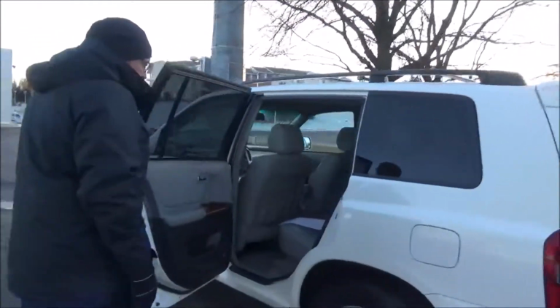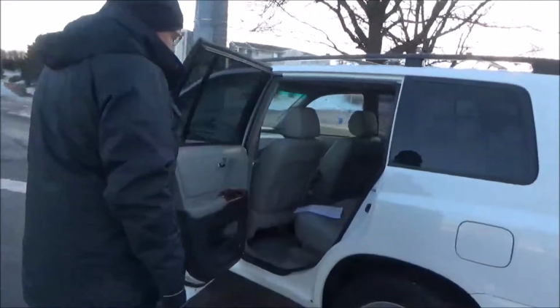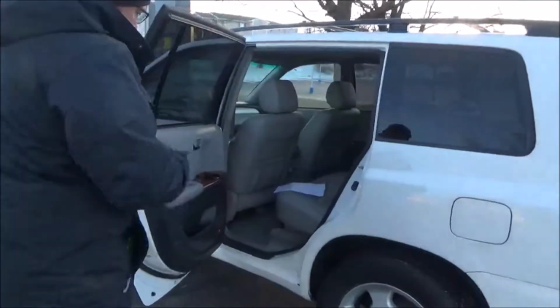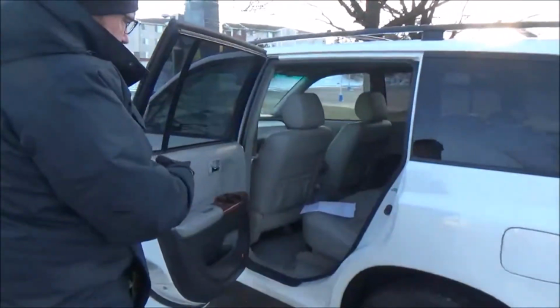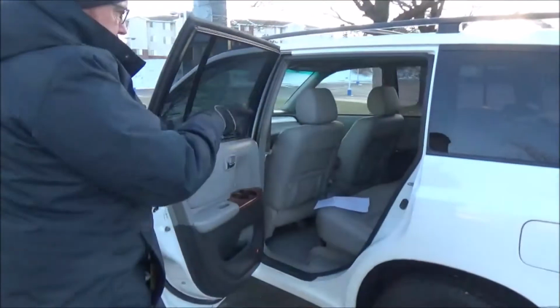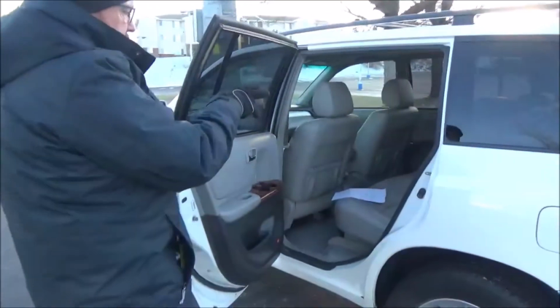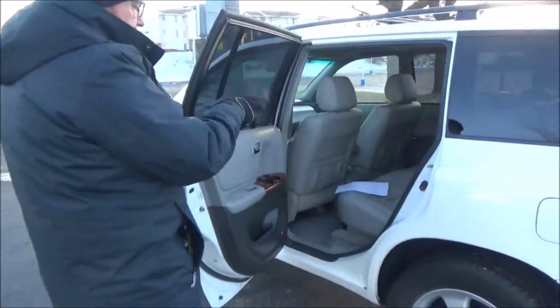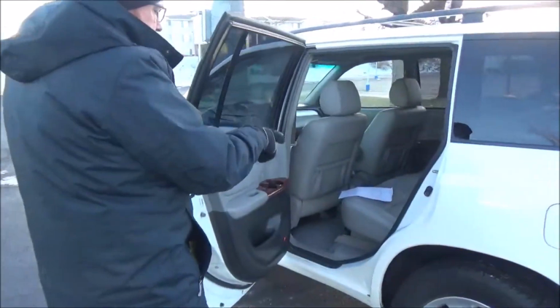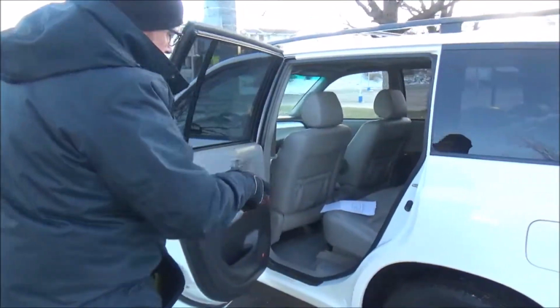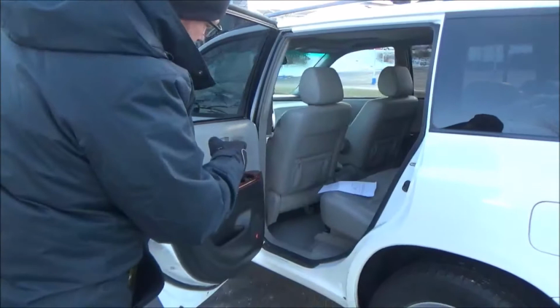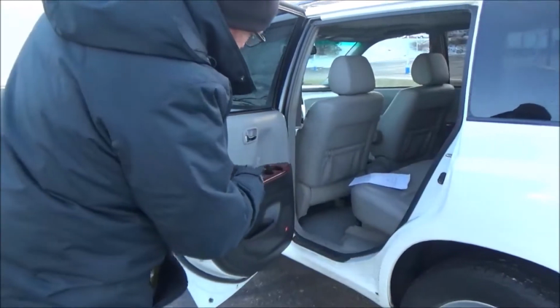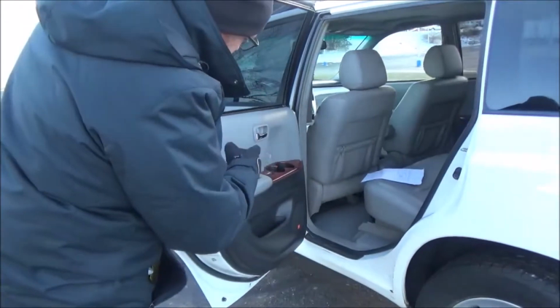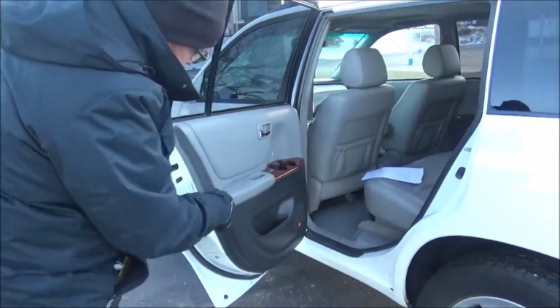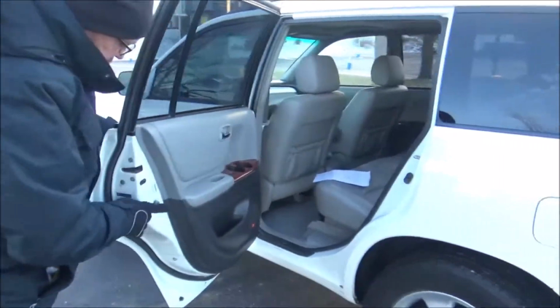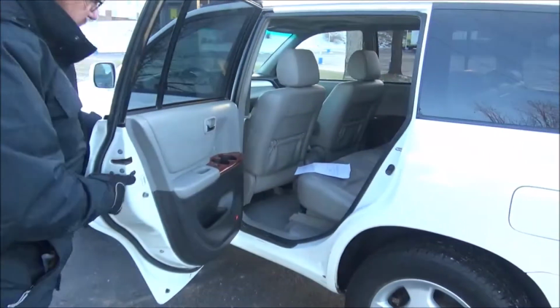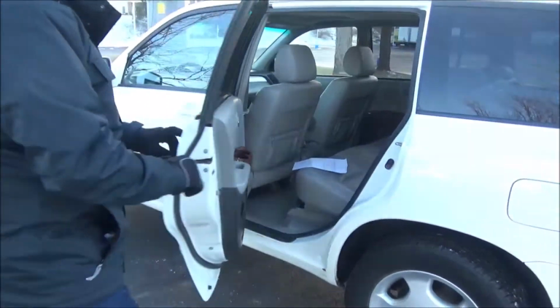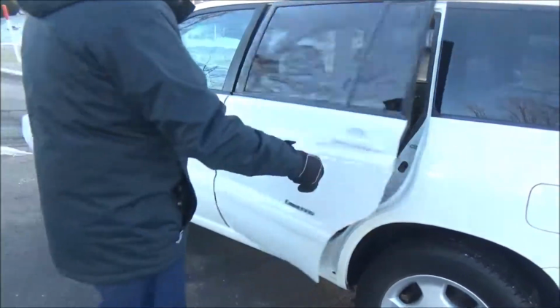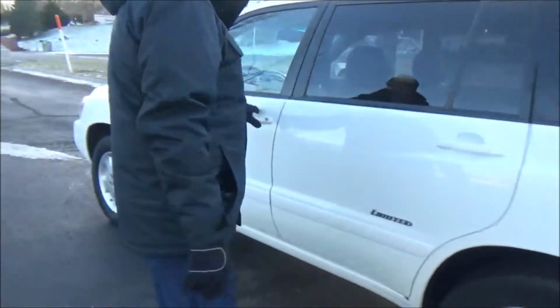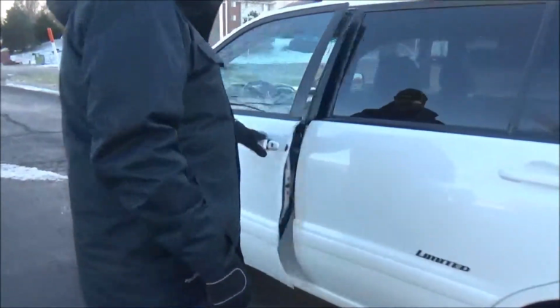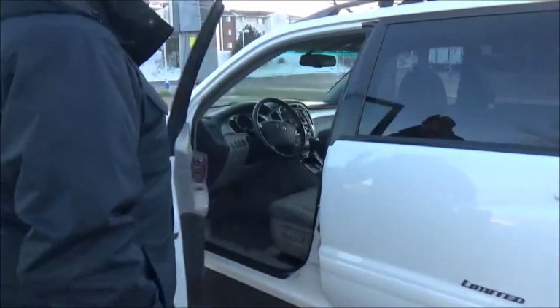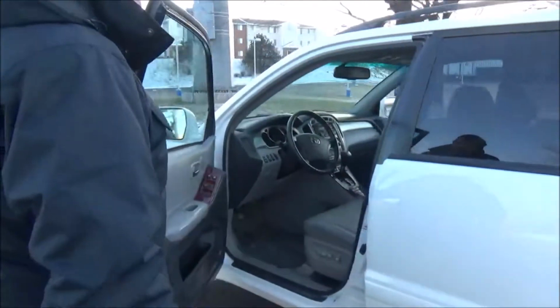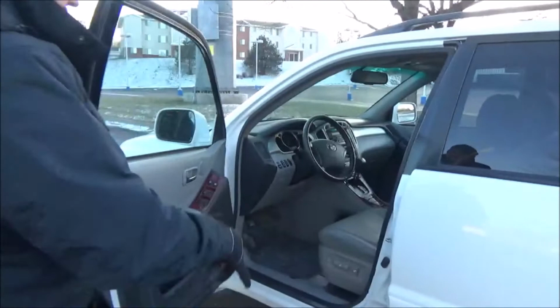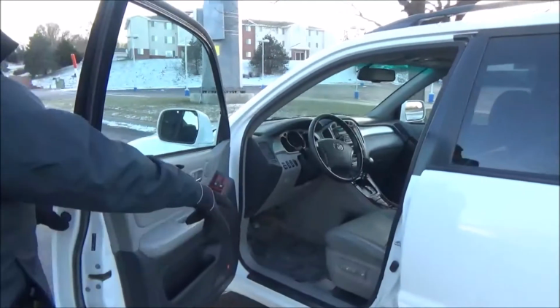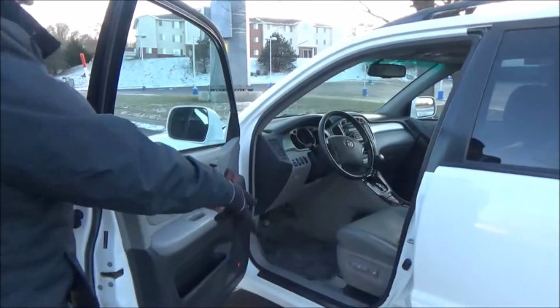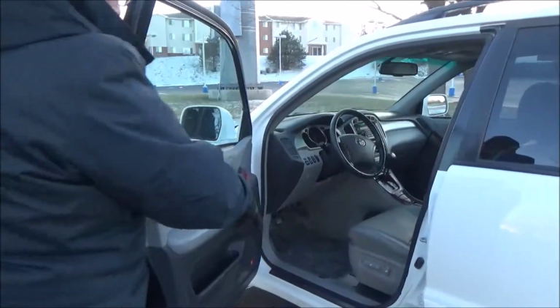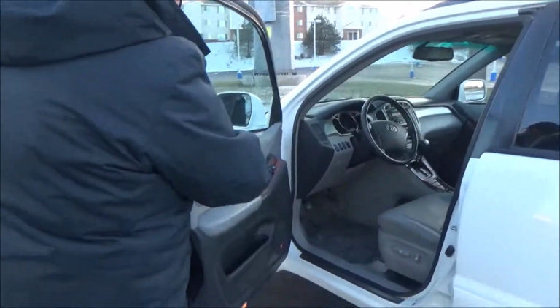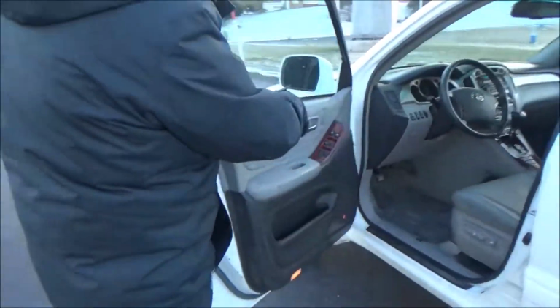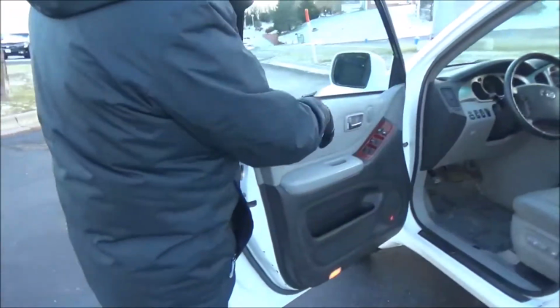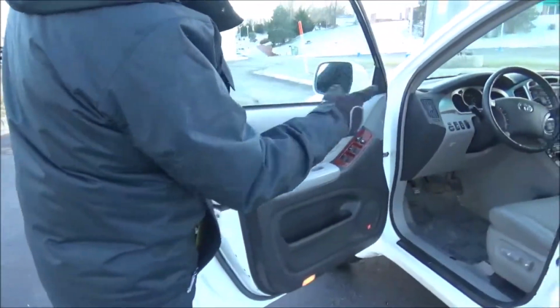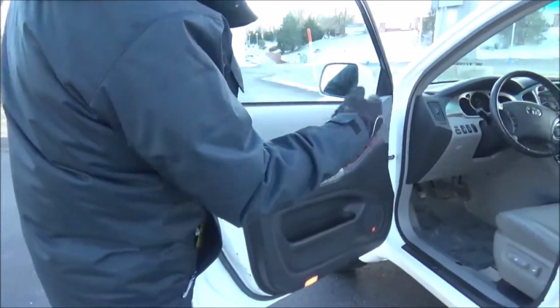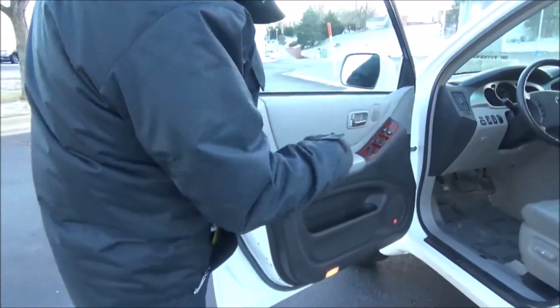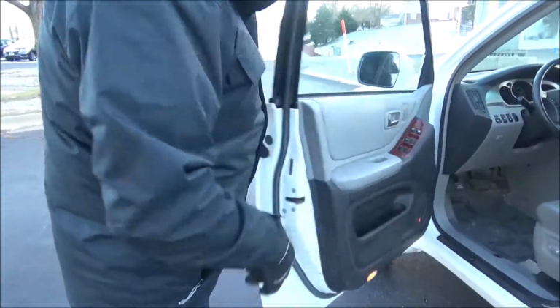Lots of leg room space, flat floor, center armrest with cup holders, map pockets, cup holders, and storage in the door. Child security door lock, eight-way power driver seat with adjustable lumbar, power windows, power locks, power mirrors, and tweeters.